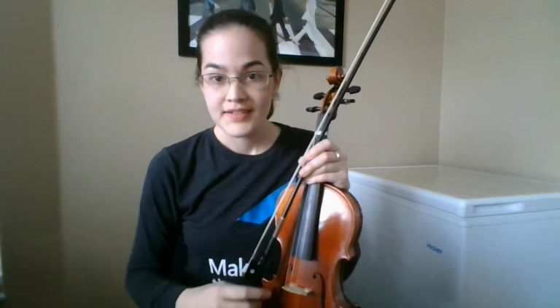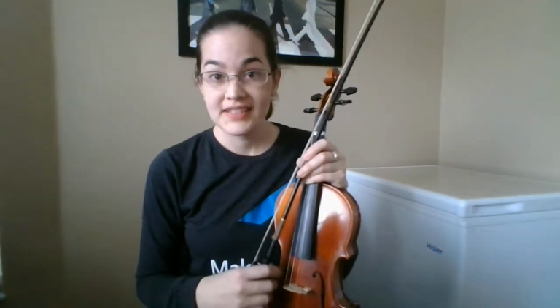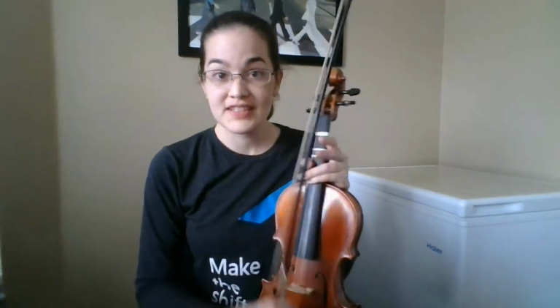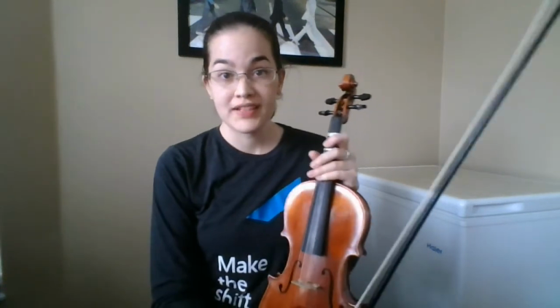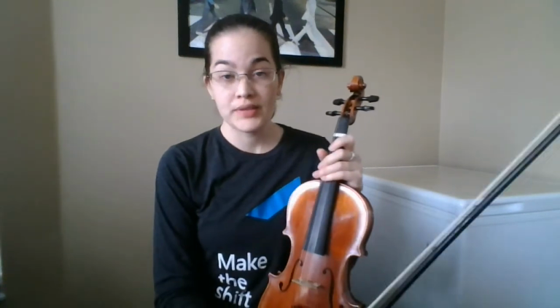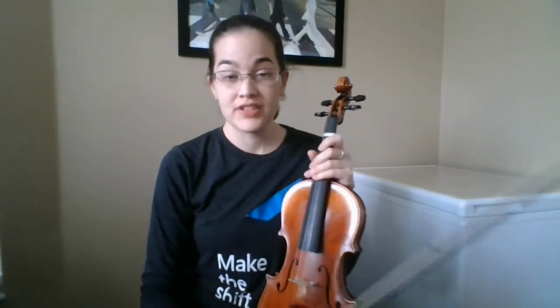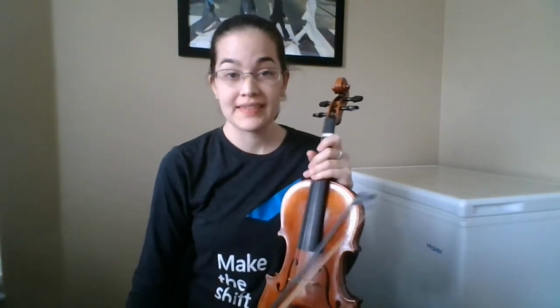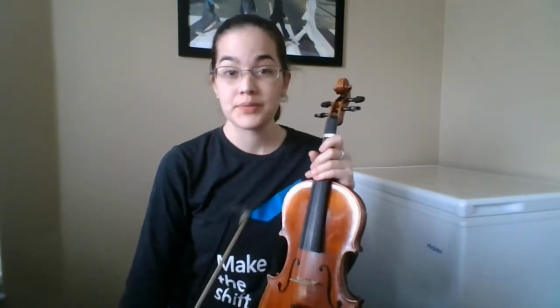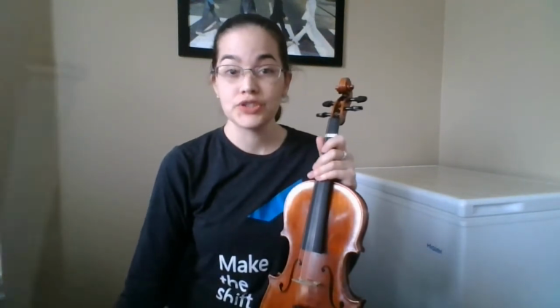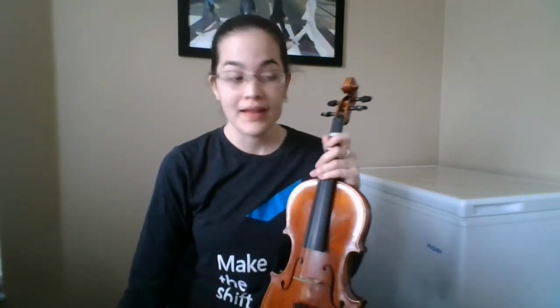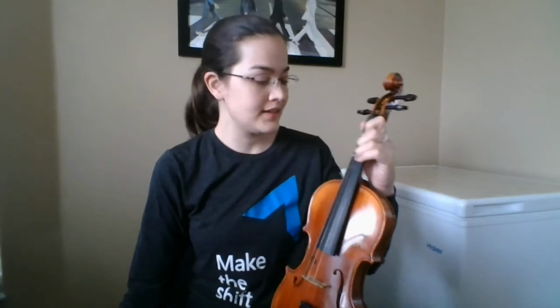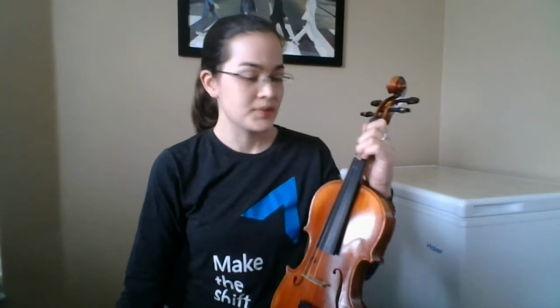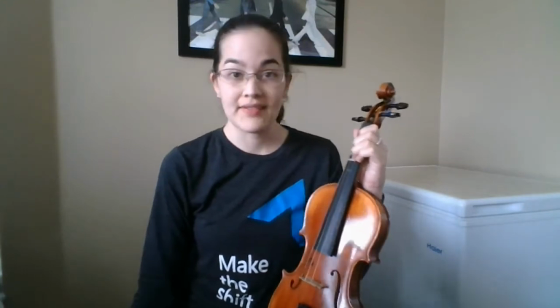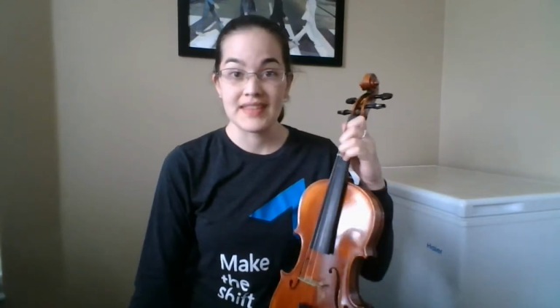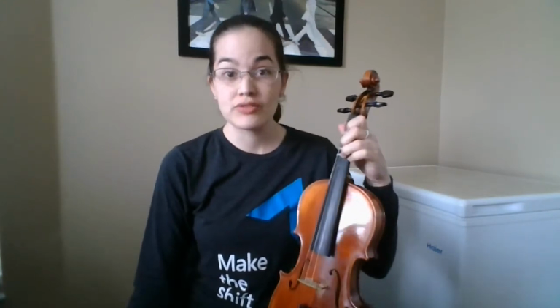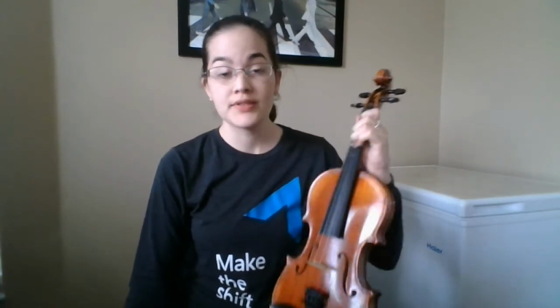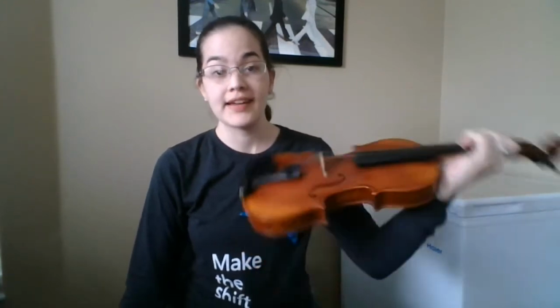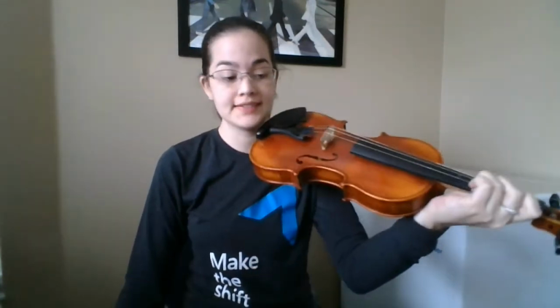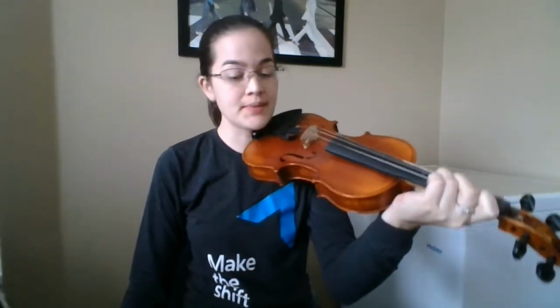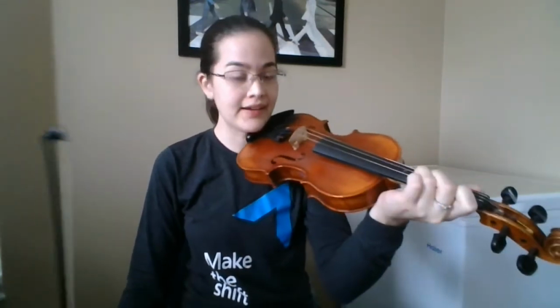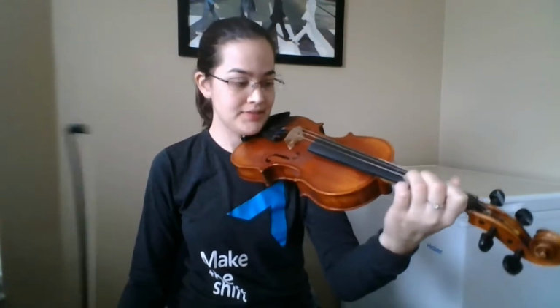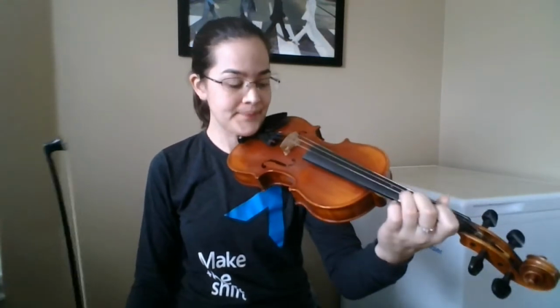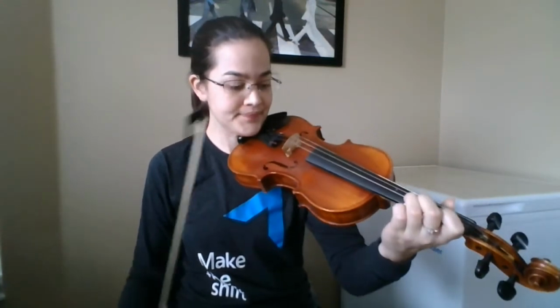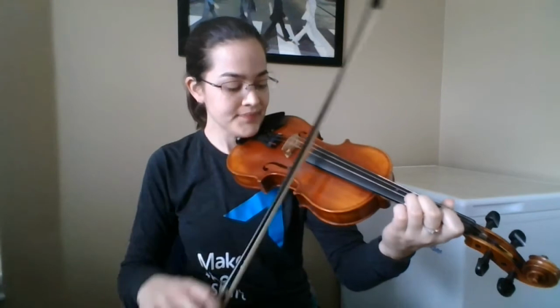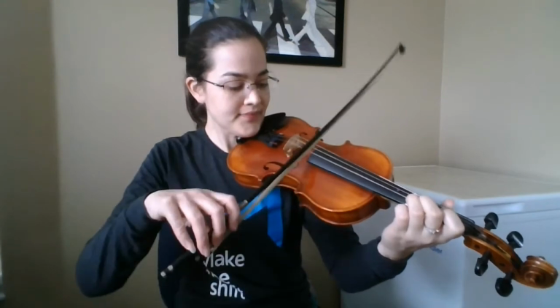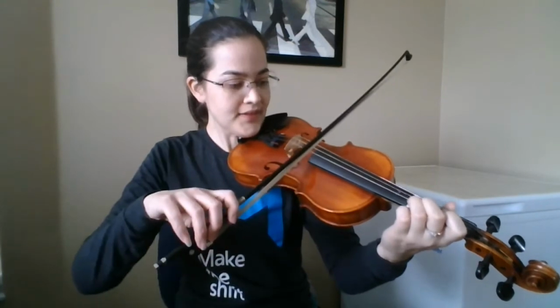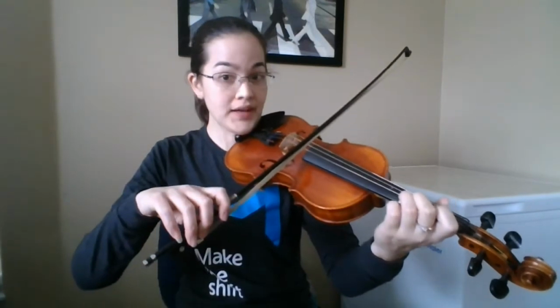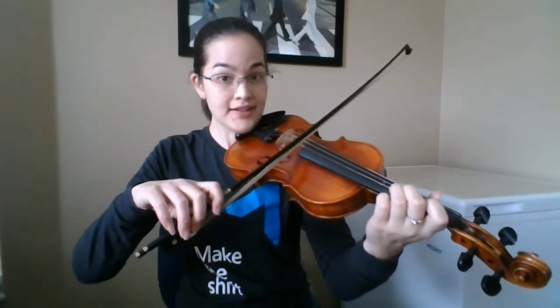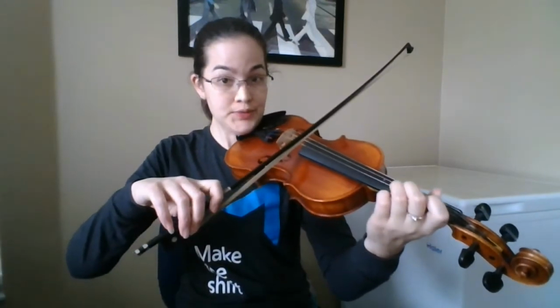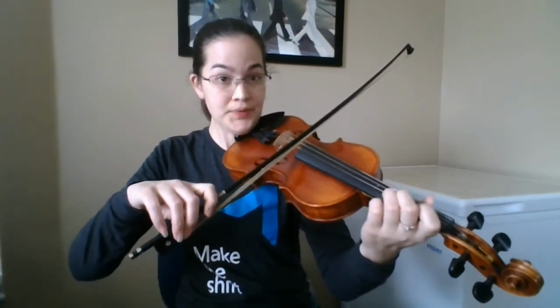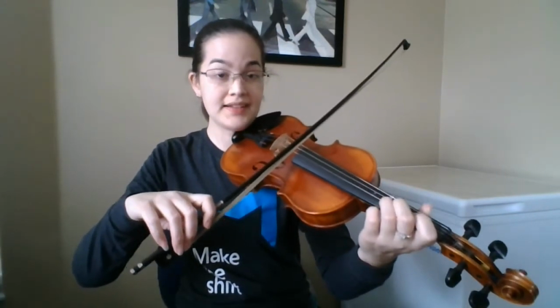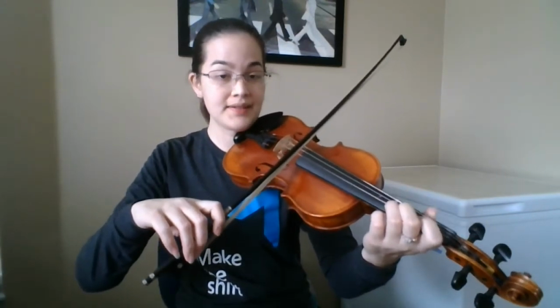So this is Spotted Pony if you're doing the option two melody, which might have some of the E string notes for violin, some of the higher notes. One, two, ready, go.